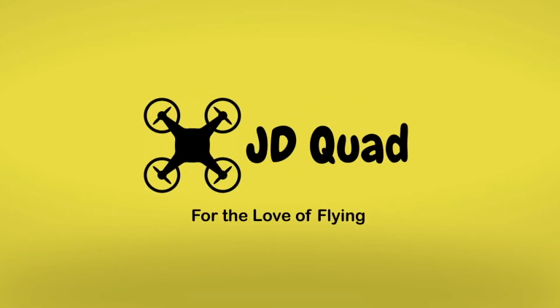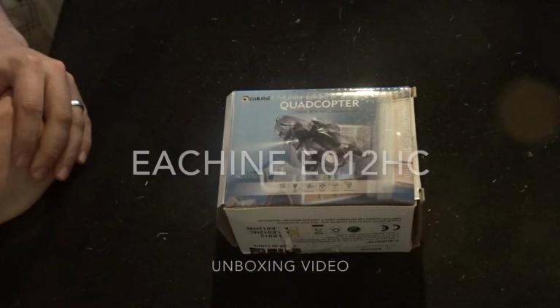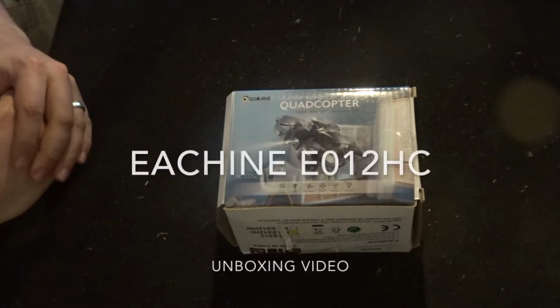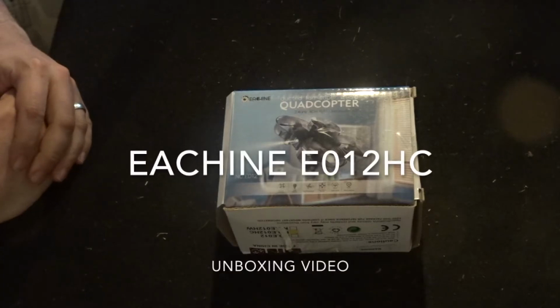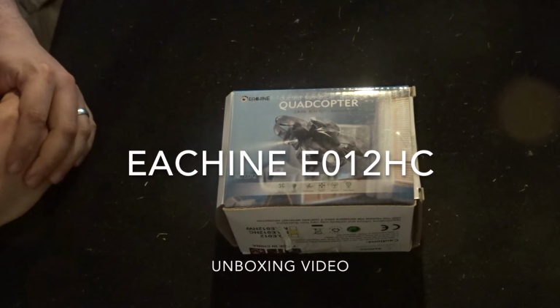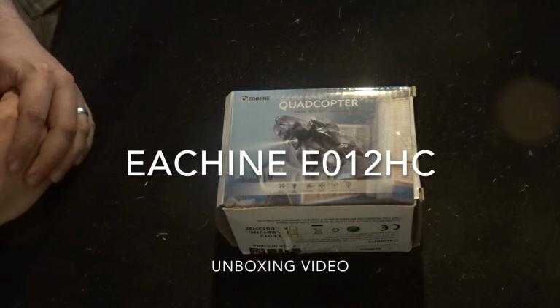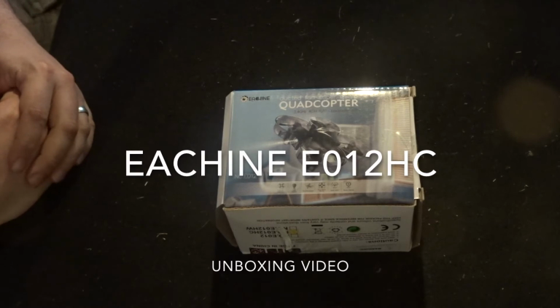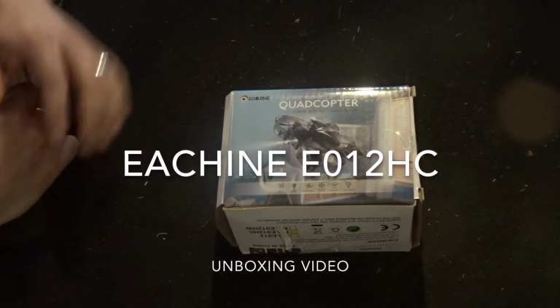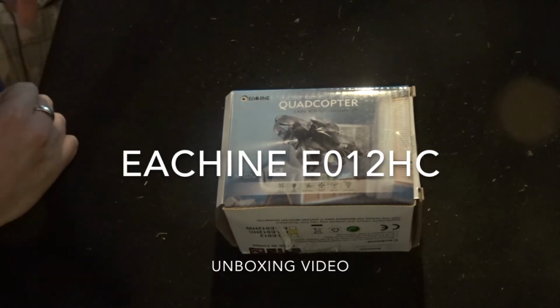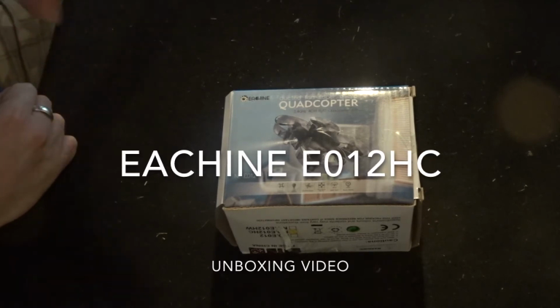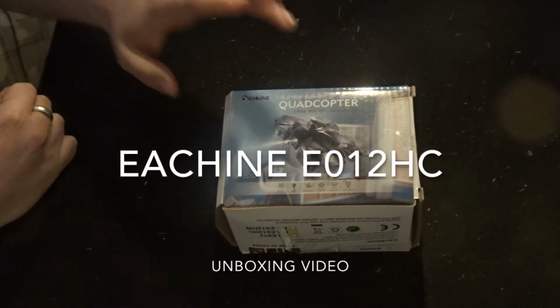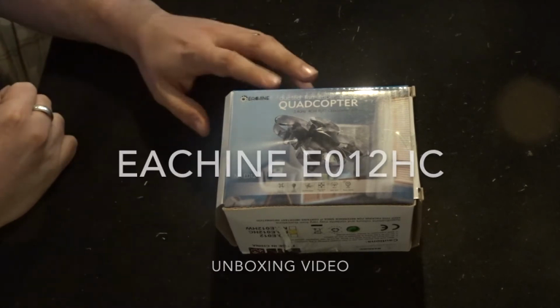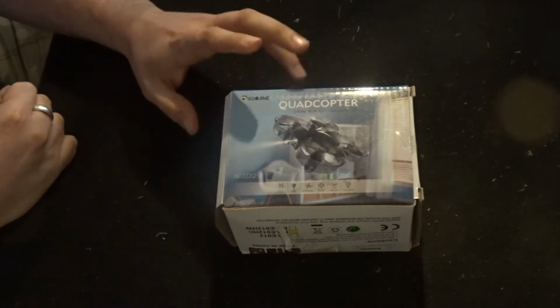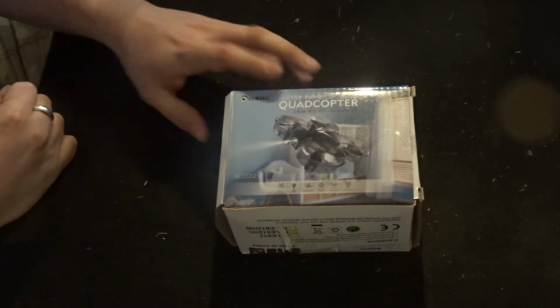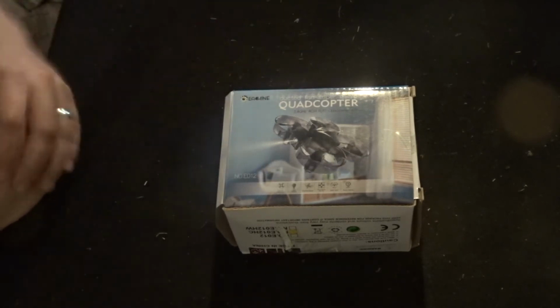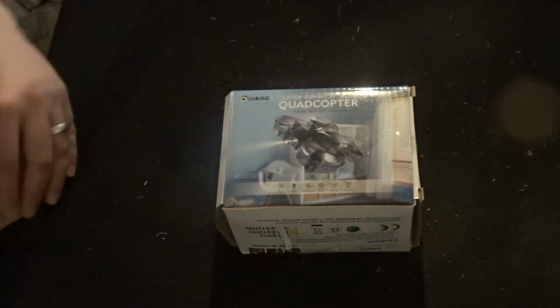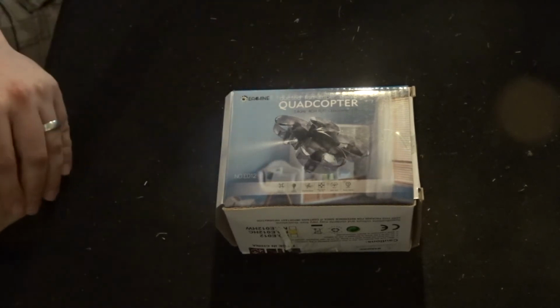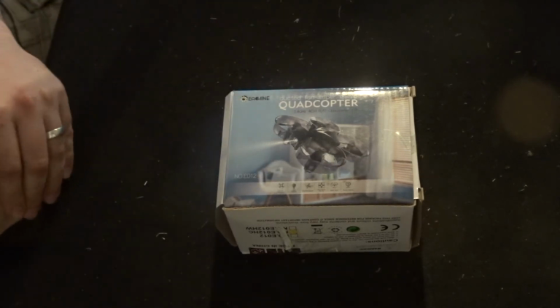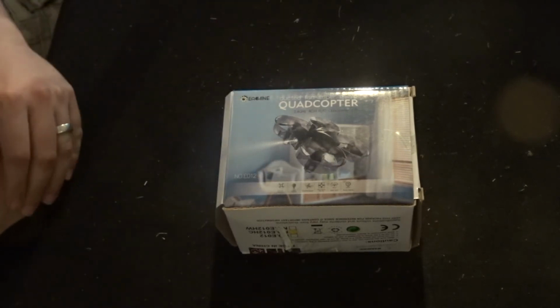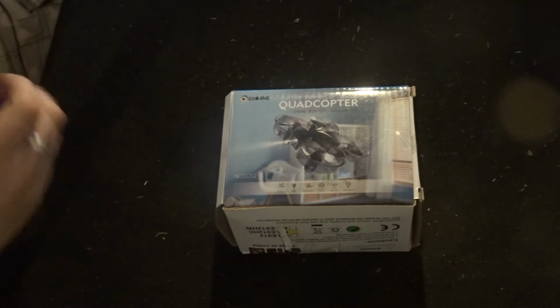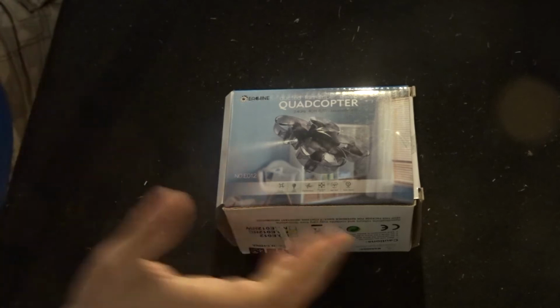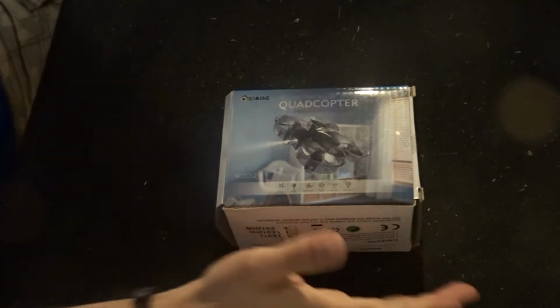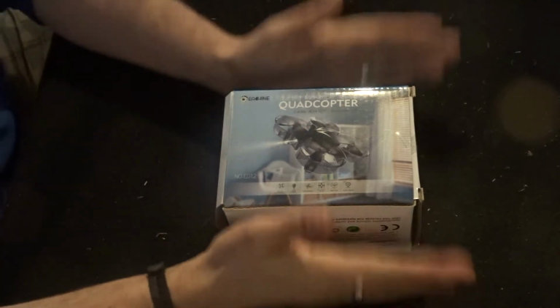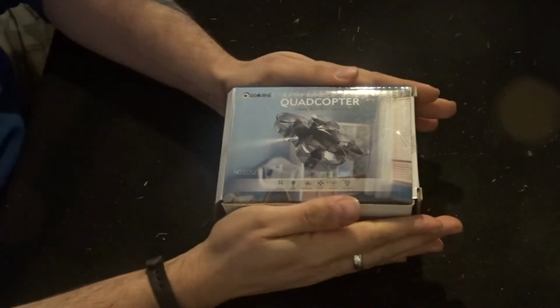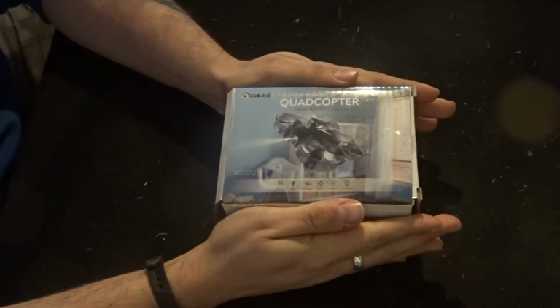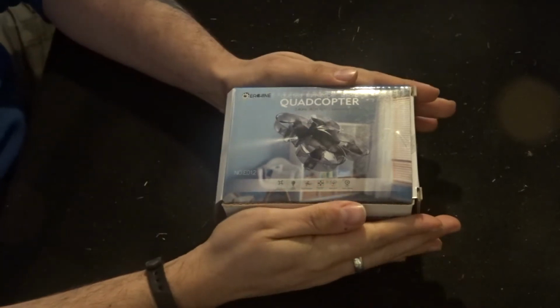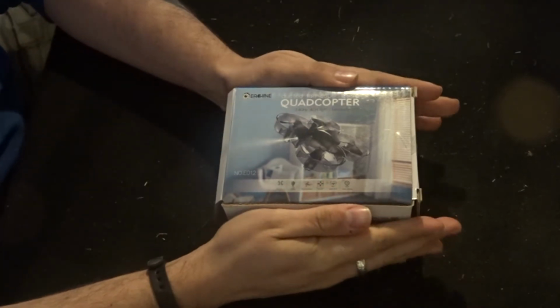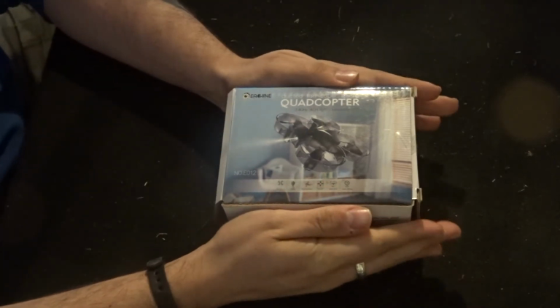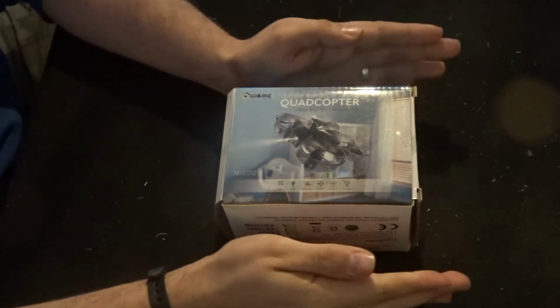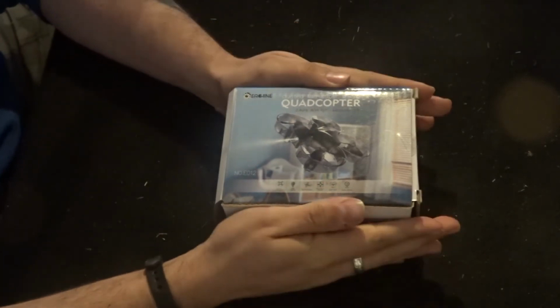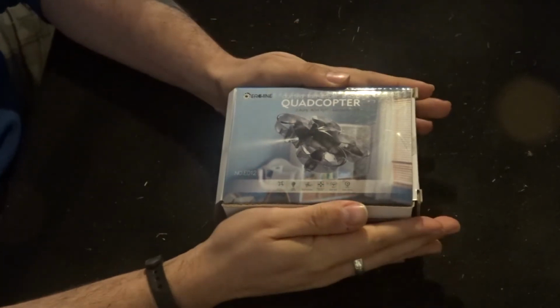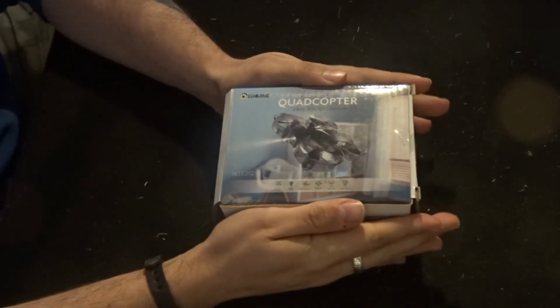Hey folks, JD here. Today we've got the Esheen E0112 HC — it's a mini indoor/outdoor ducted fan FPV racer.